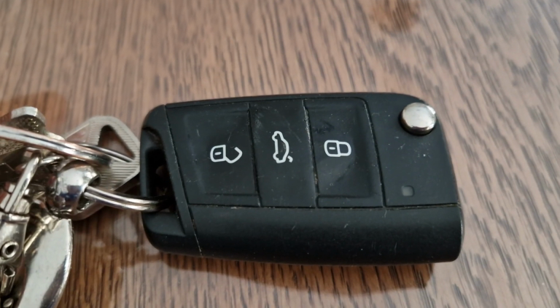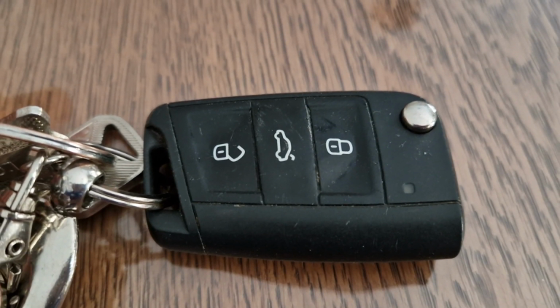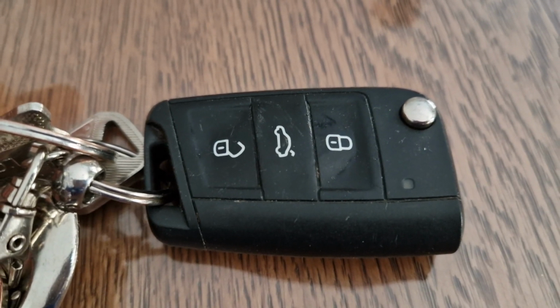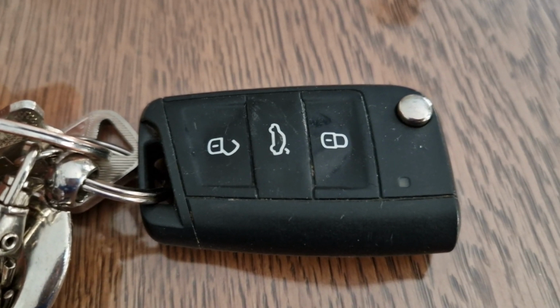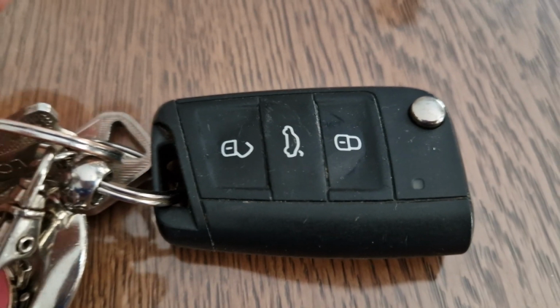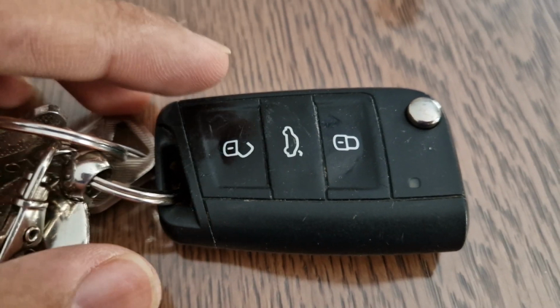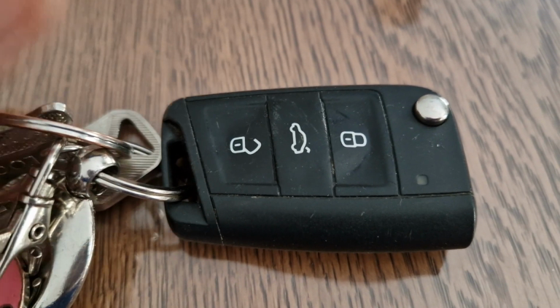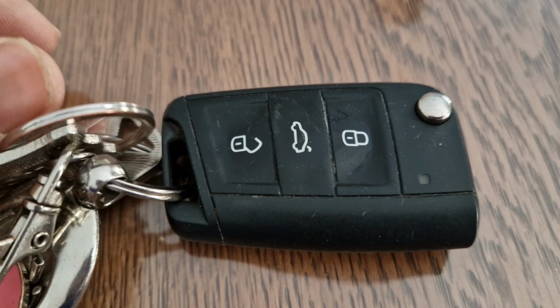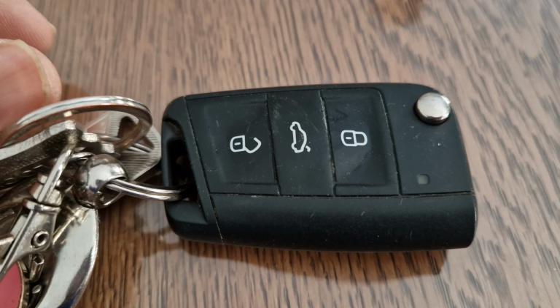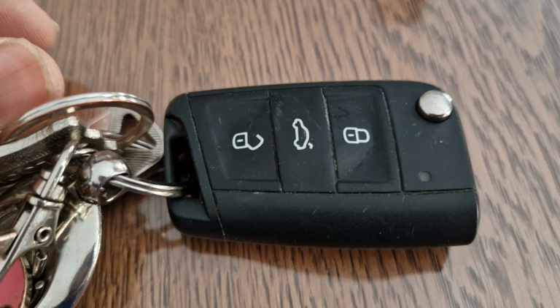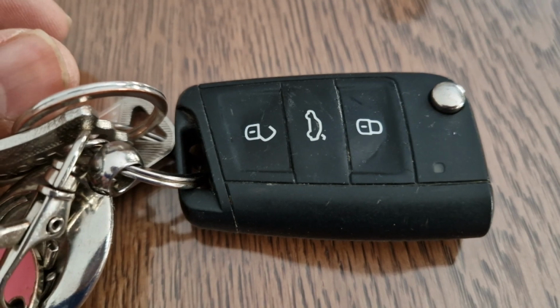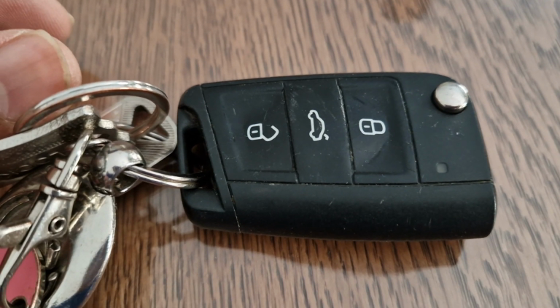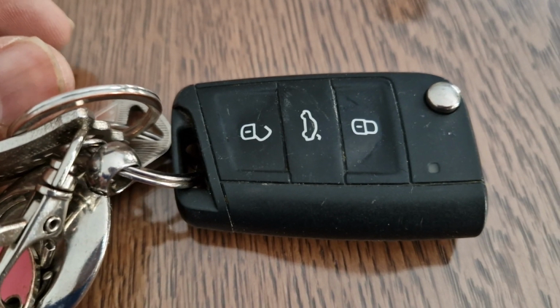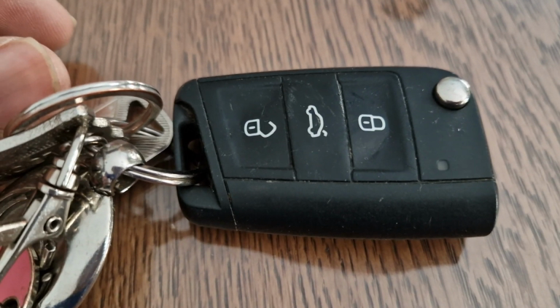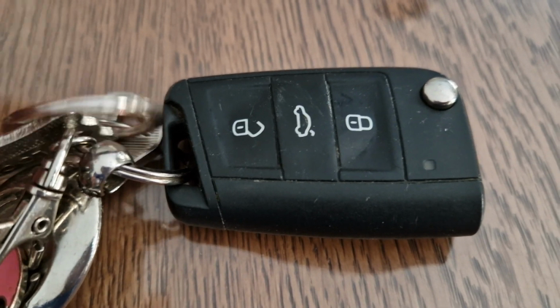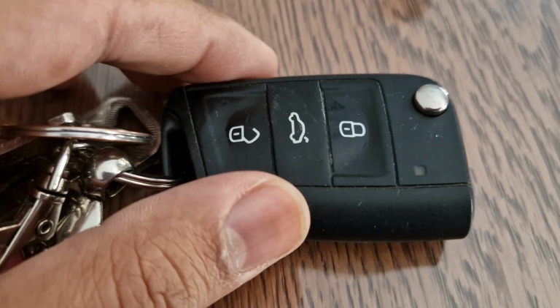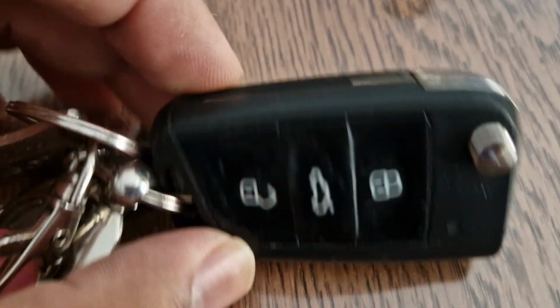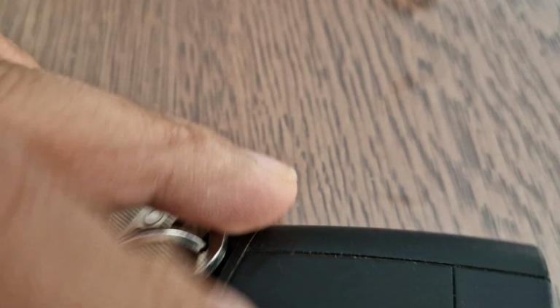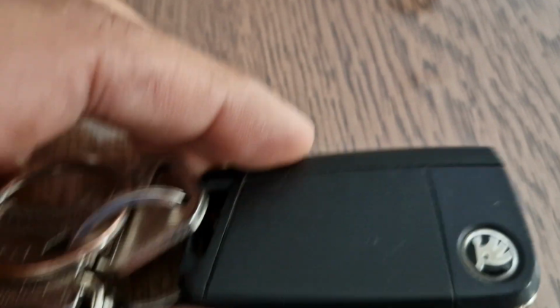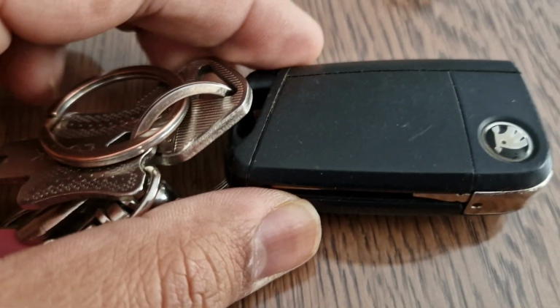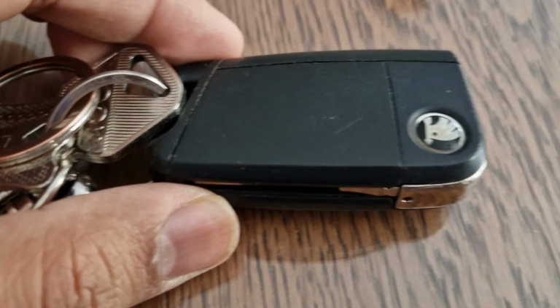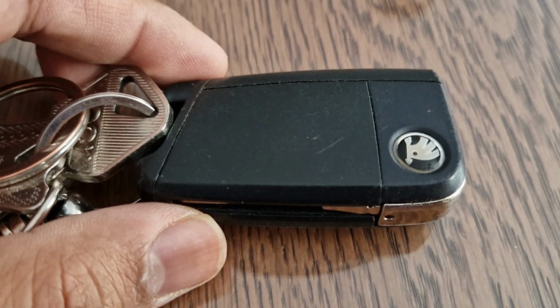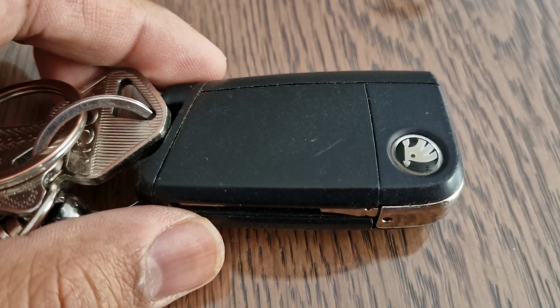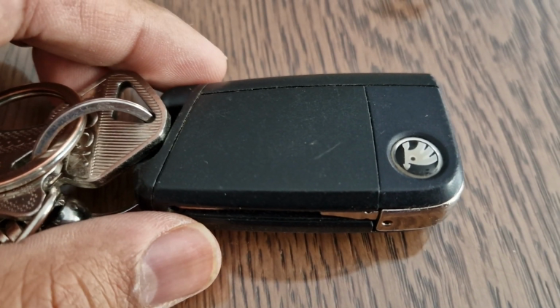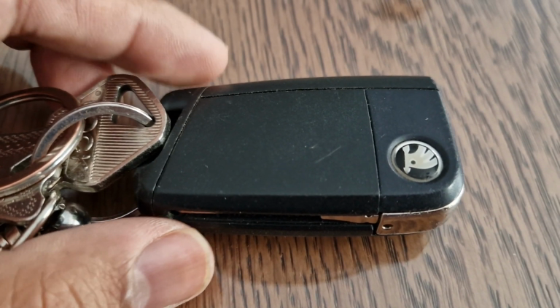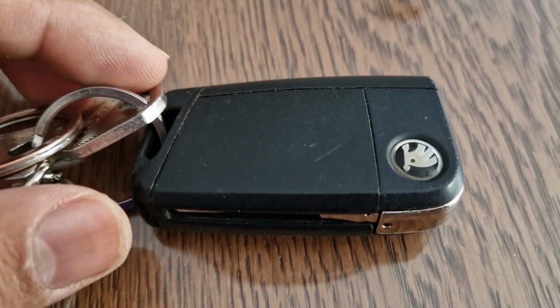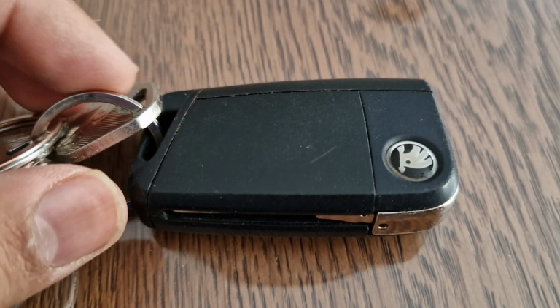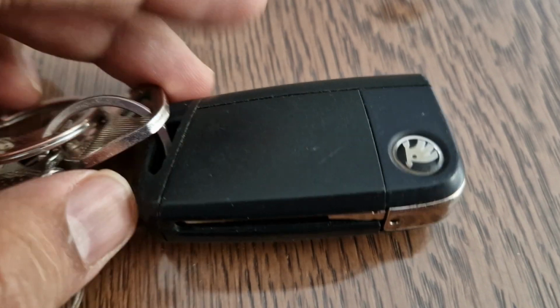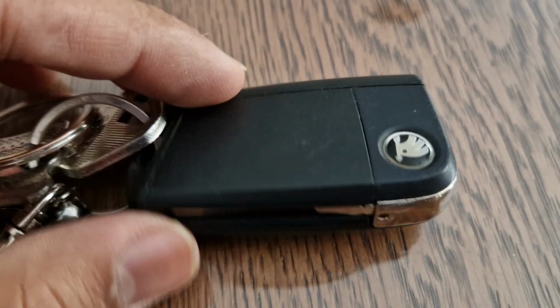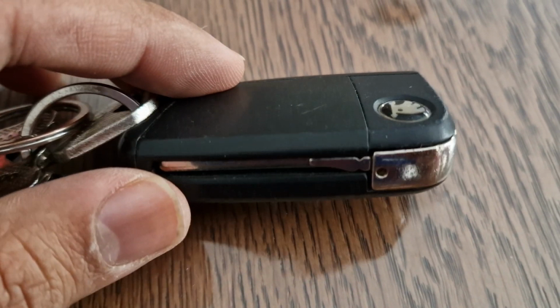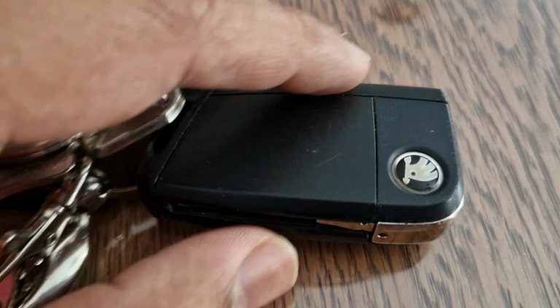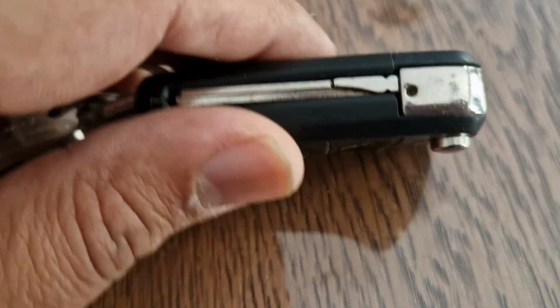Let's try and understand how to change the battery in the car key. This is a Skoda Octavia key and the car is telling me that the battery is low and I need to replace it.